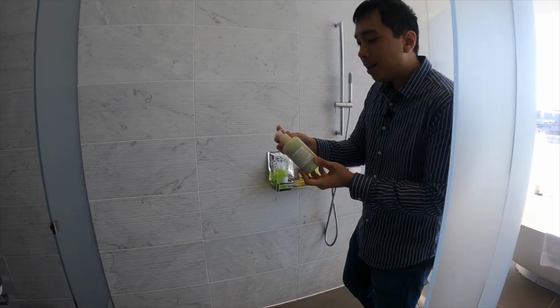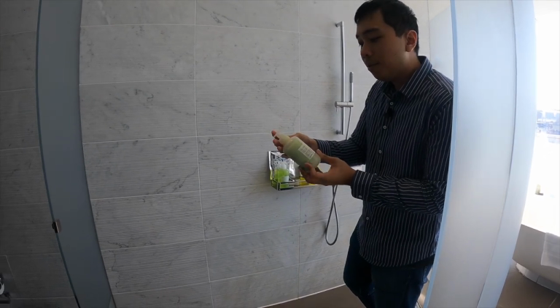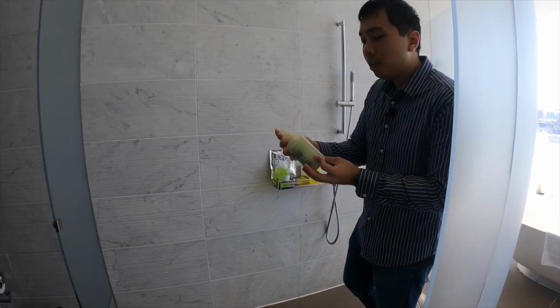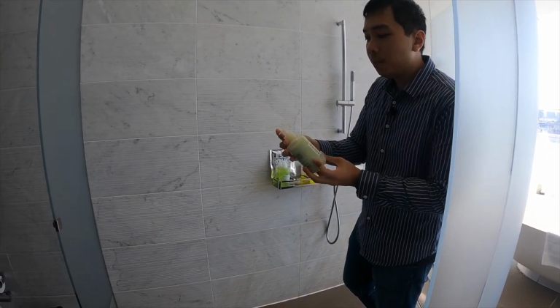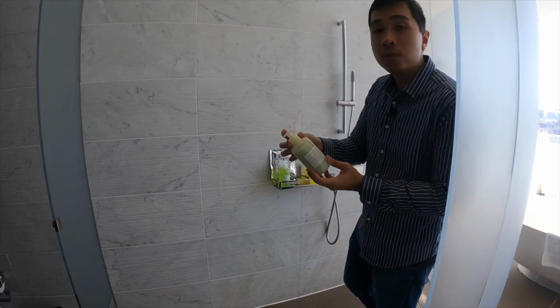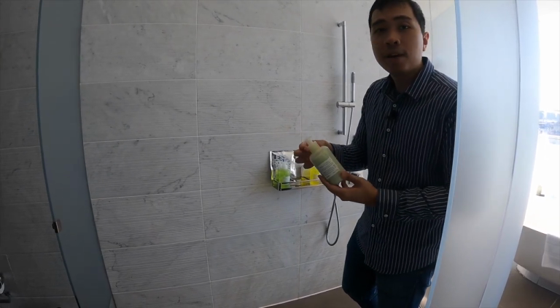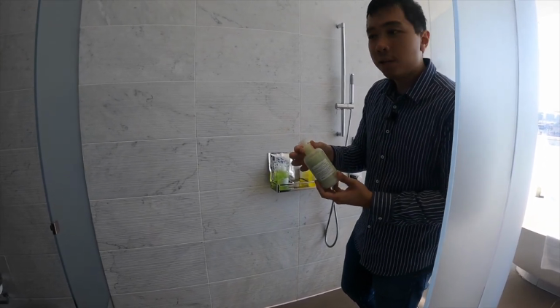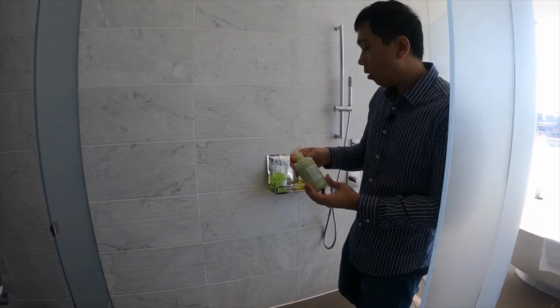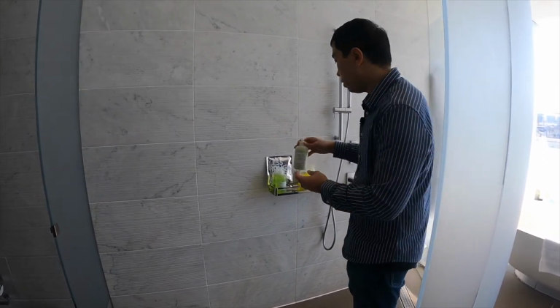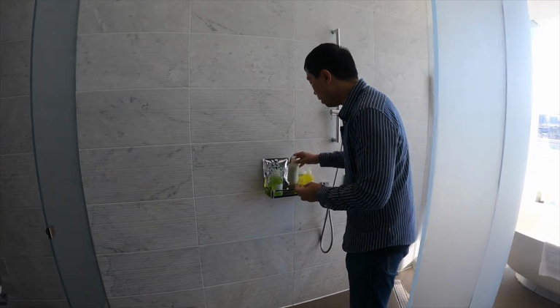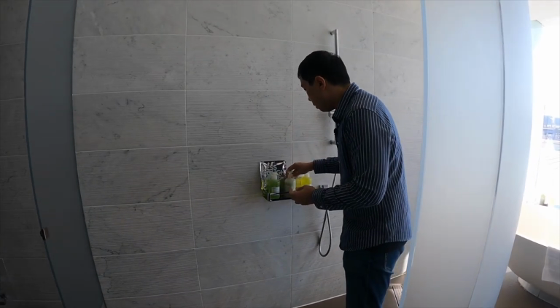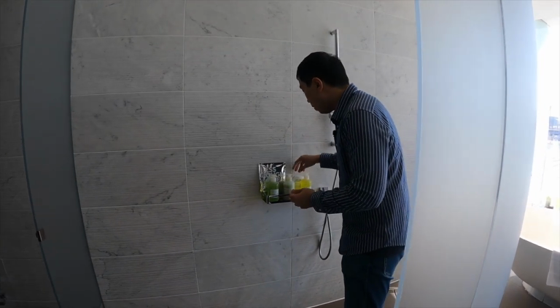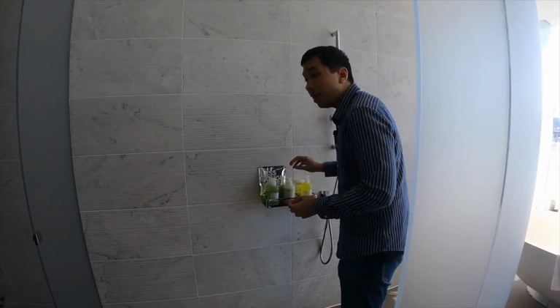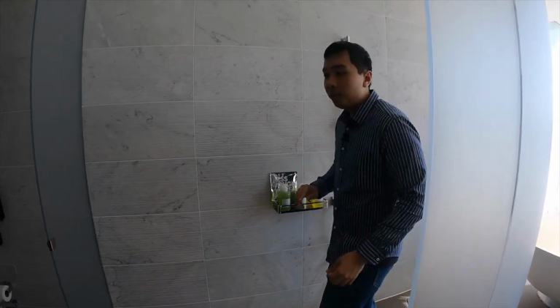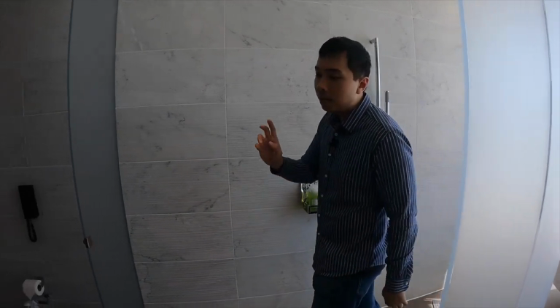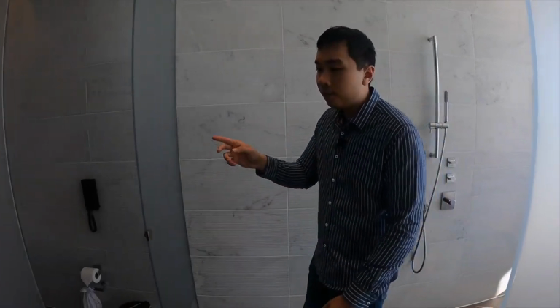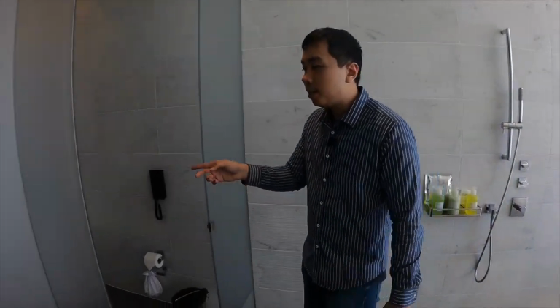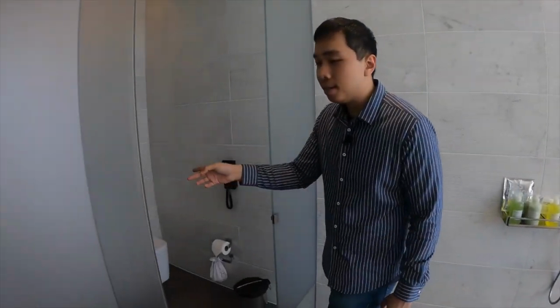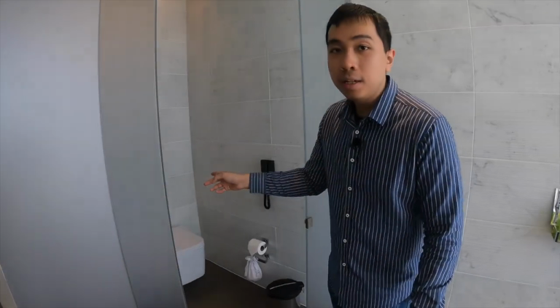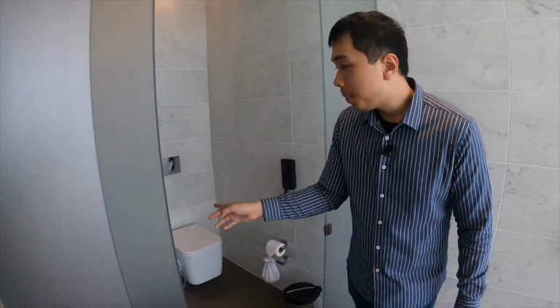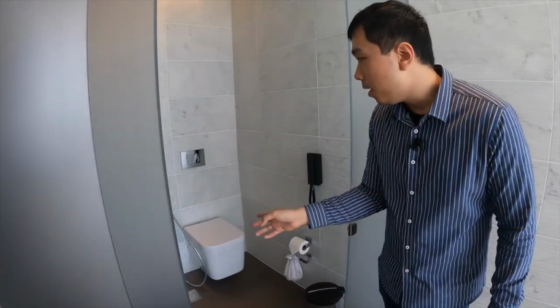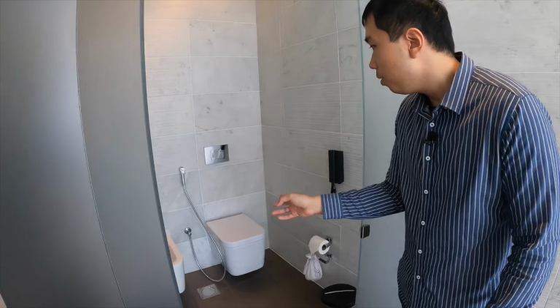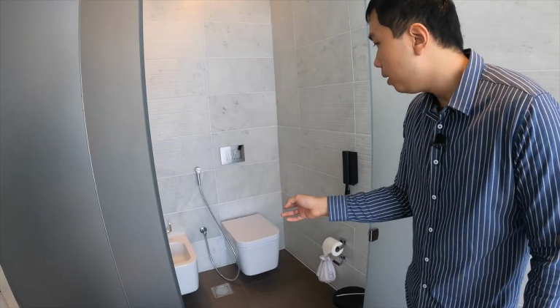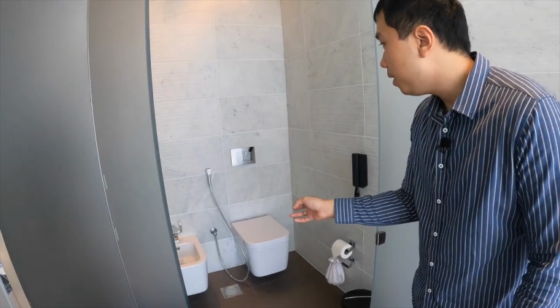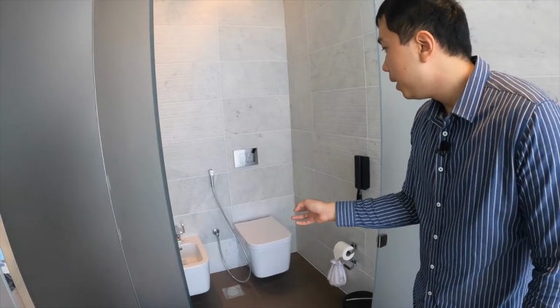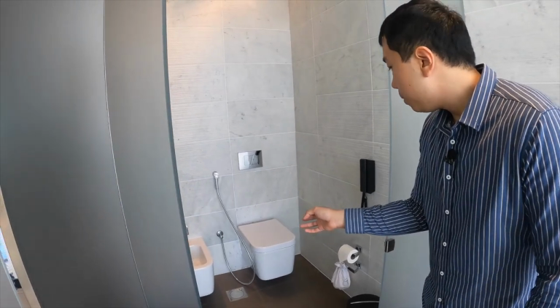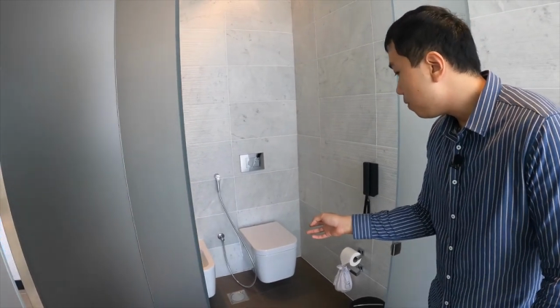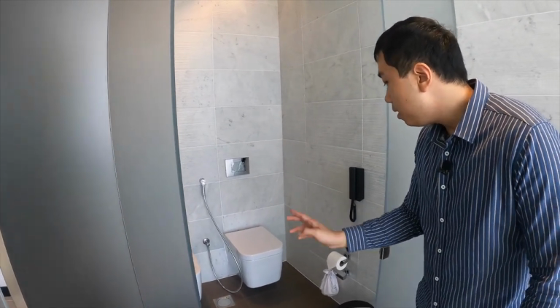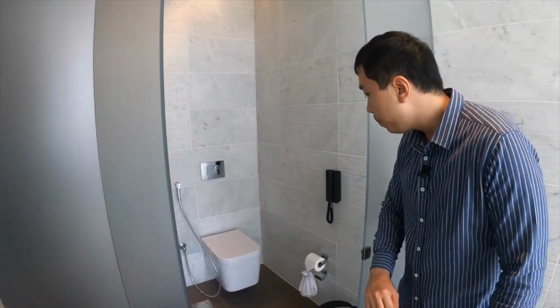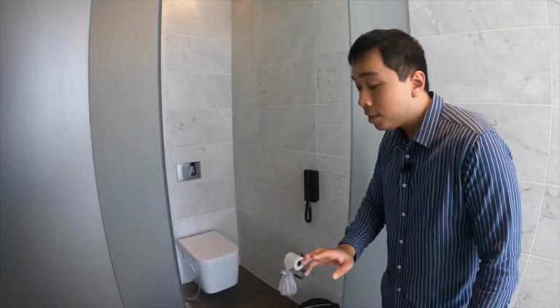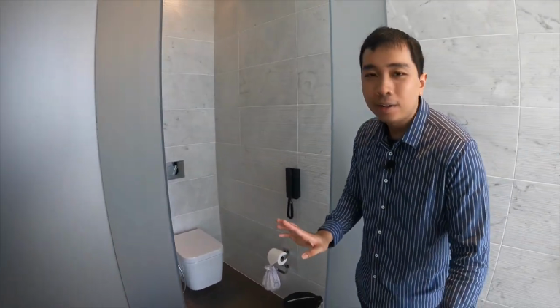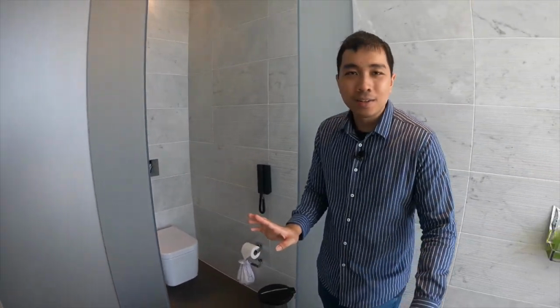I don't know if the non-suite rooms have large or small bottles — I'll let you know at the end of the video. On this side is the WC — nothing too fancy, no heated toilet seat, but it's fine.